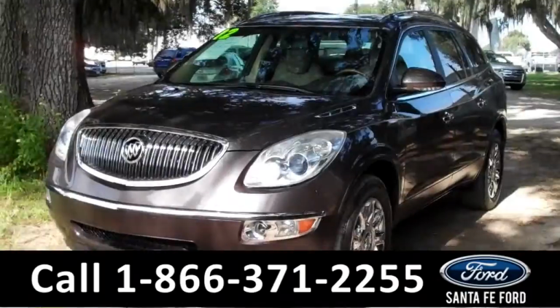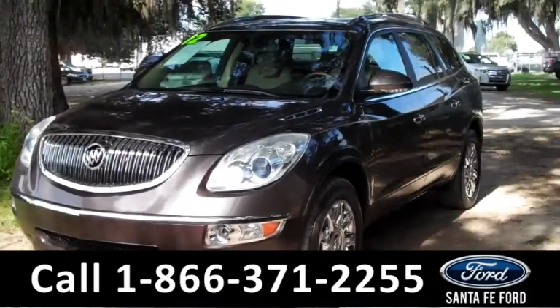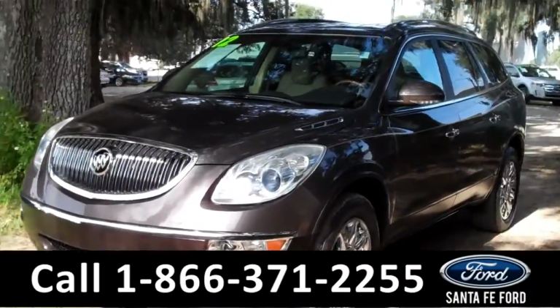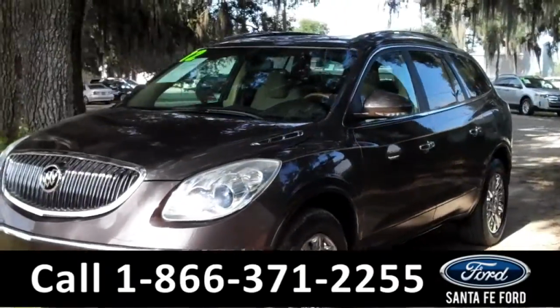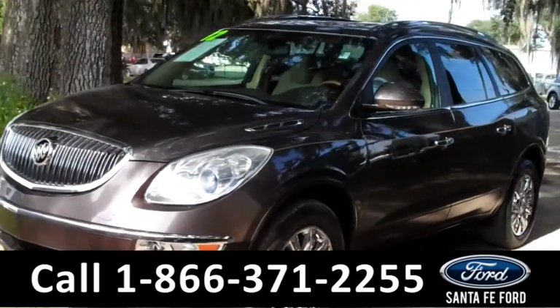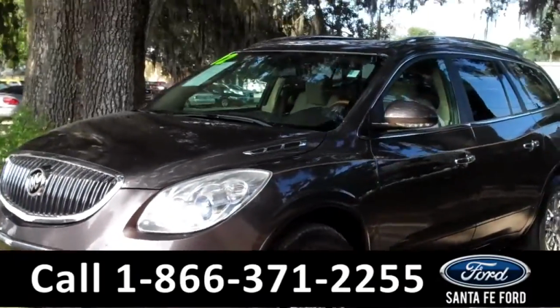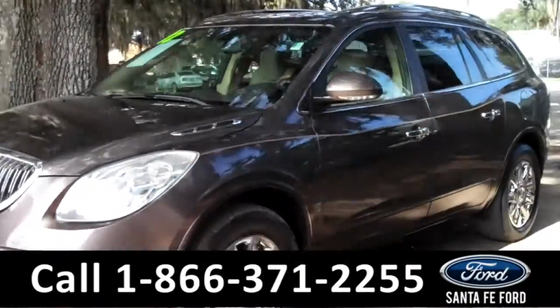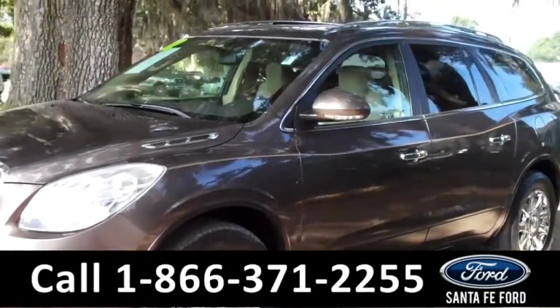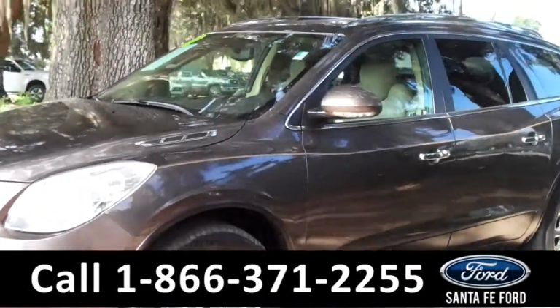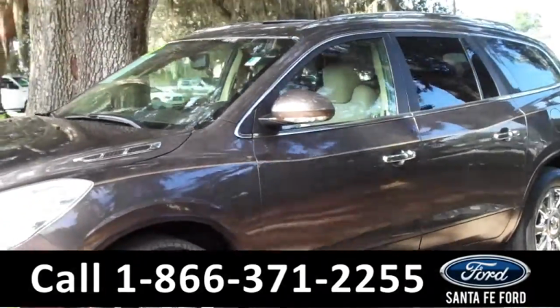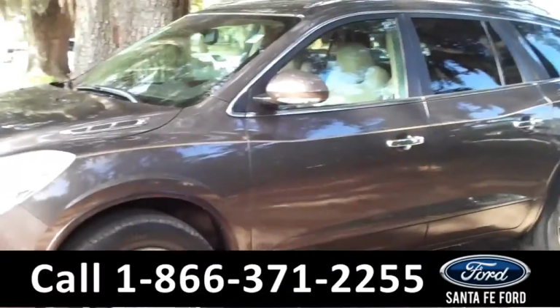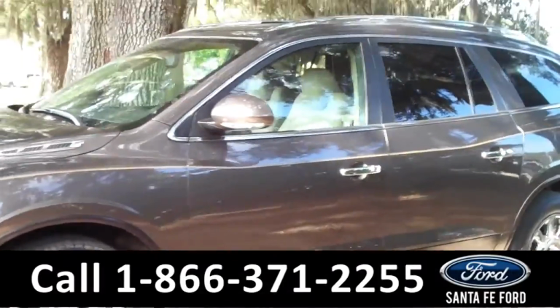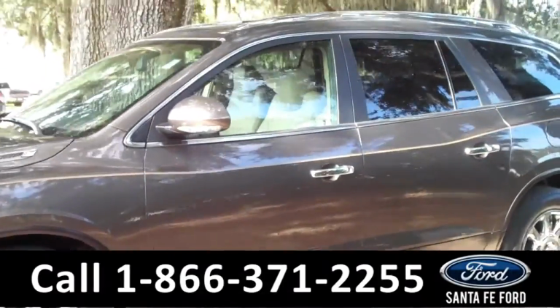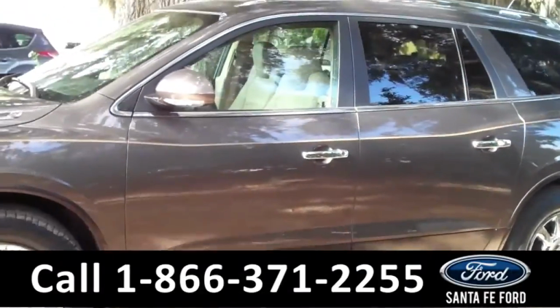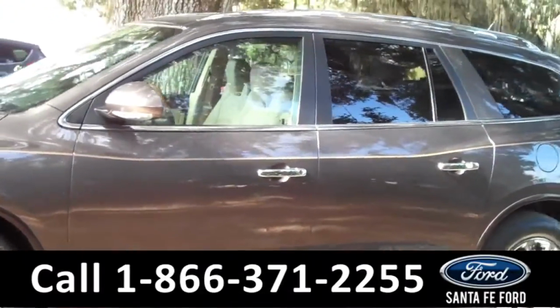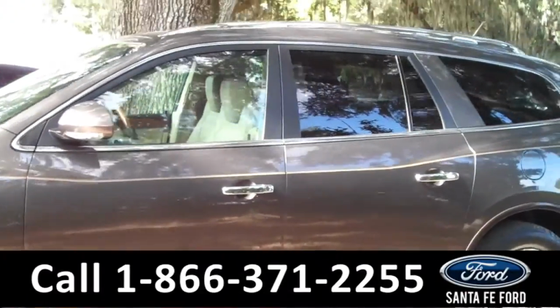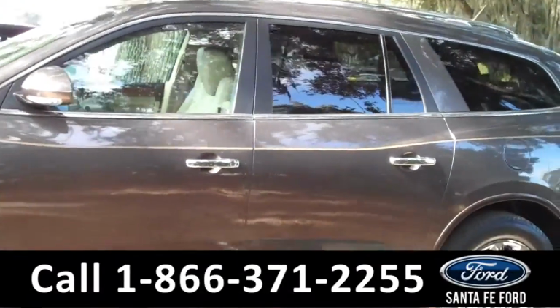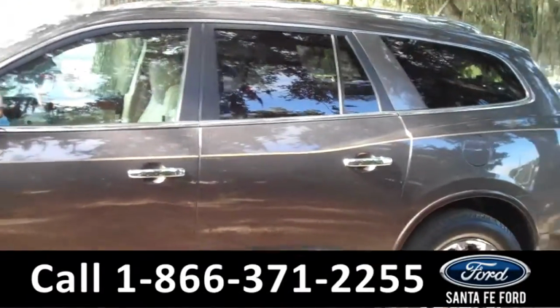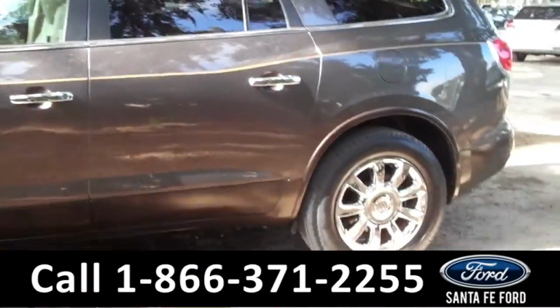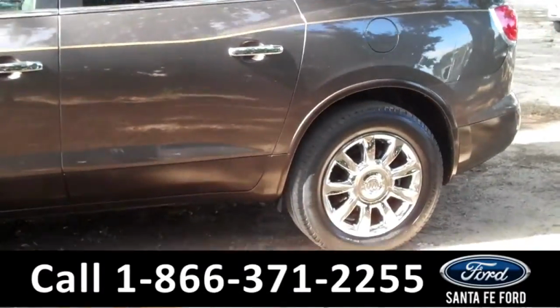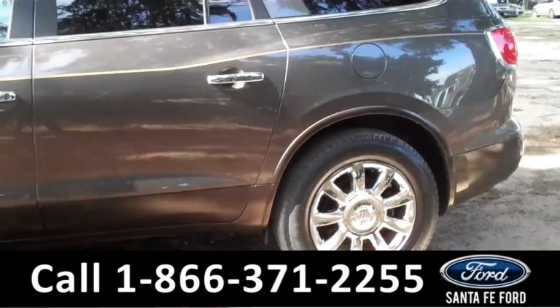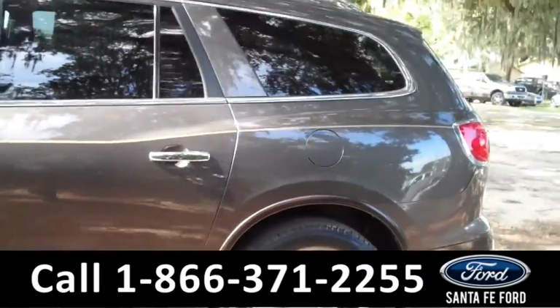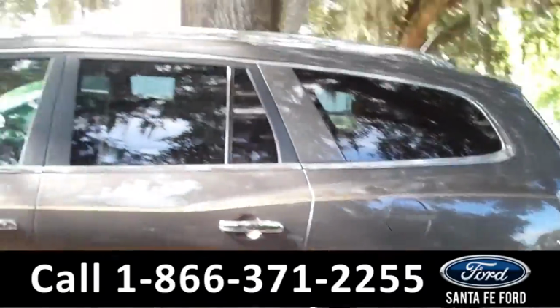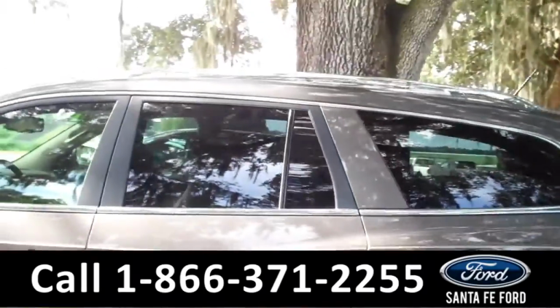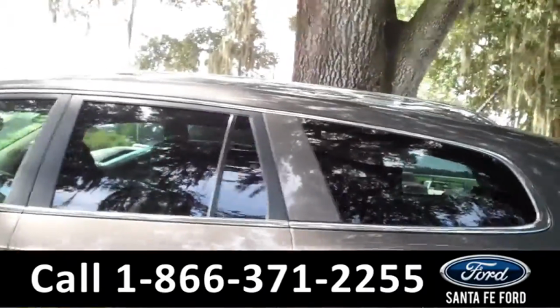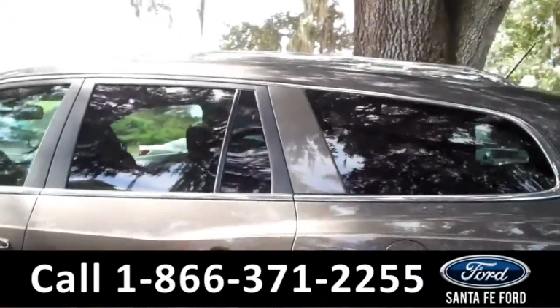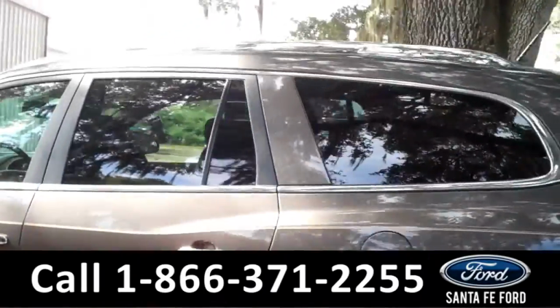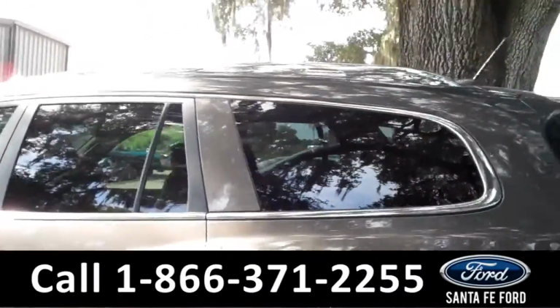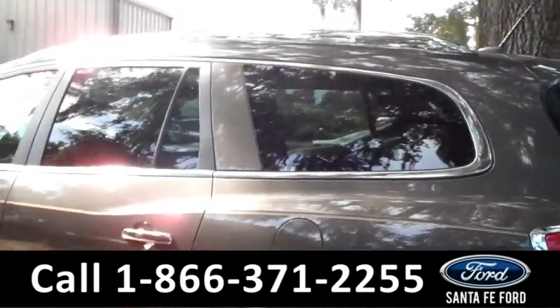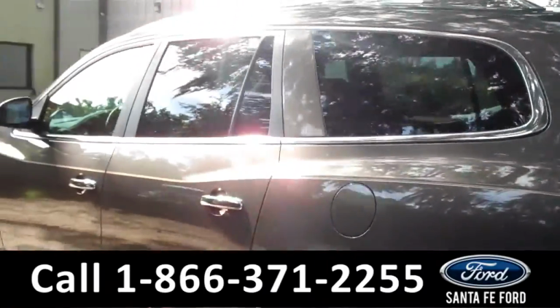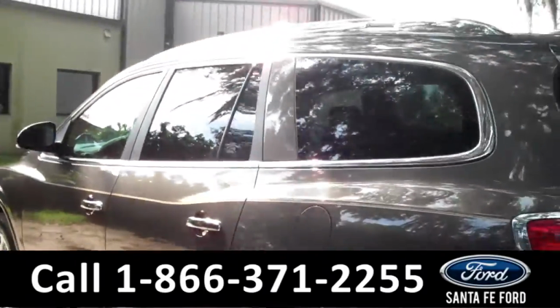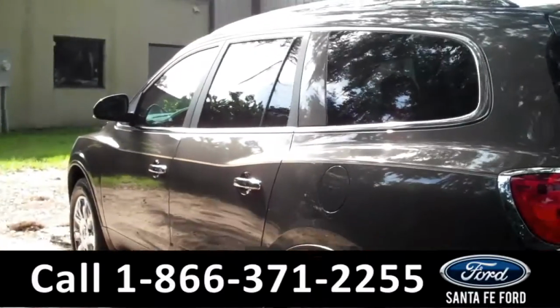This 2012 Buick Enclave has only had one previous owner and is still under its bumper-to-bumper warranty. Some of the features of this car include tinted windows, alloy wheels, and a roof rack on the top. It also has keyless entry. Now let's take a look at the inside.